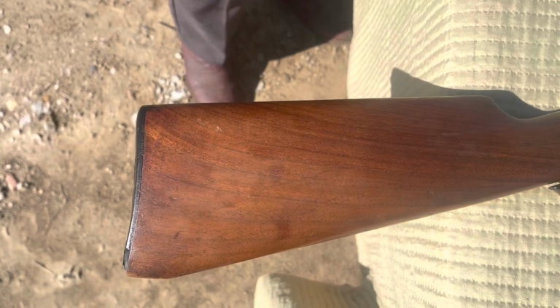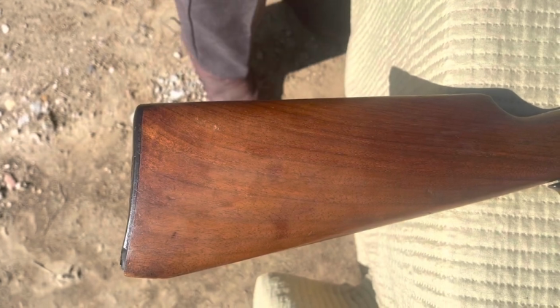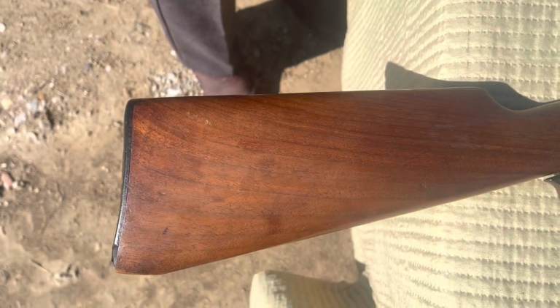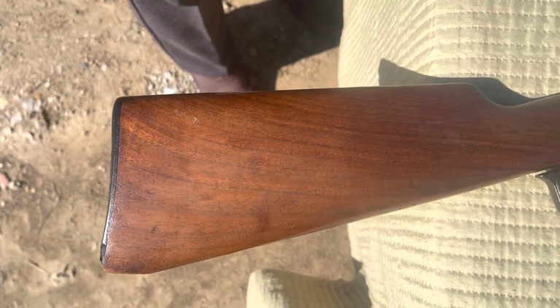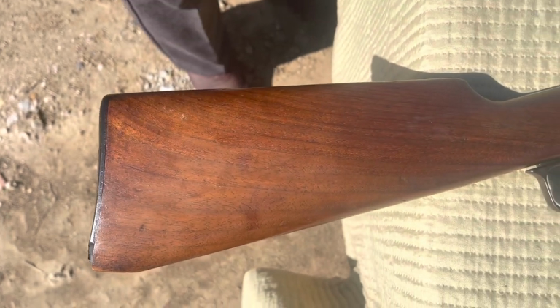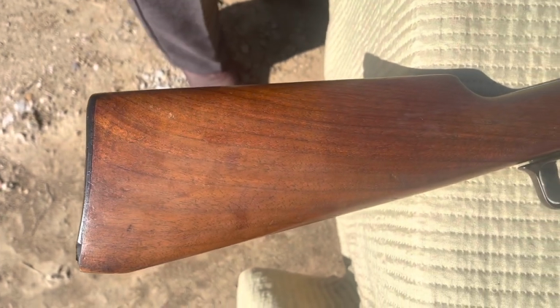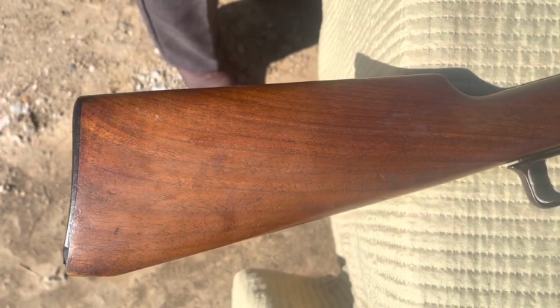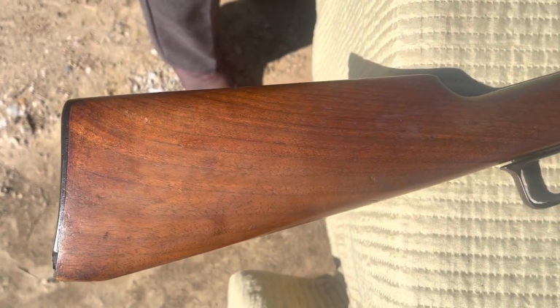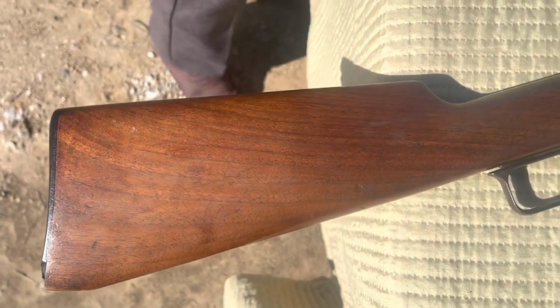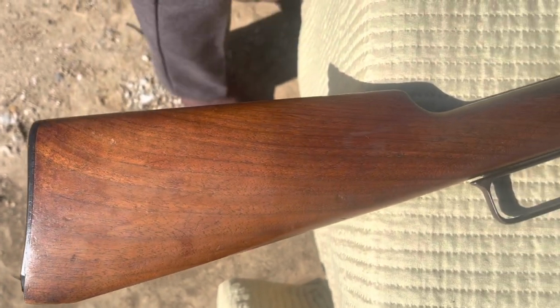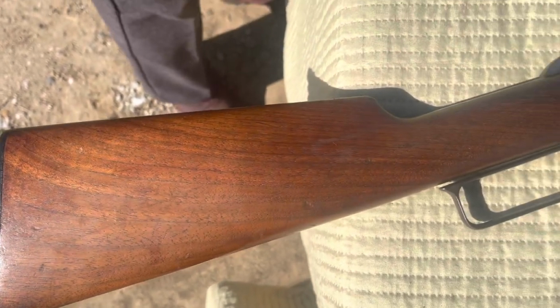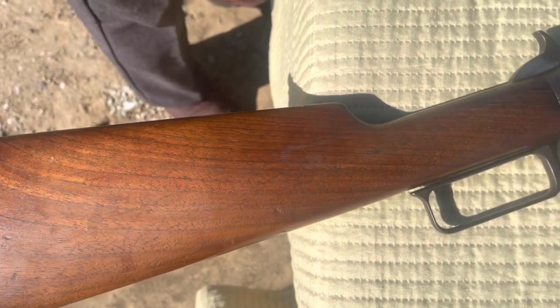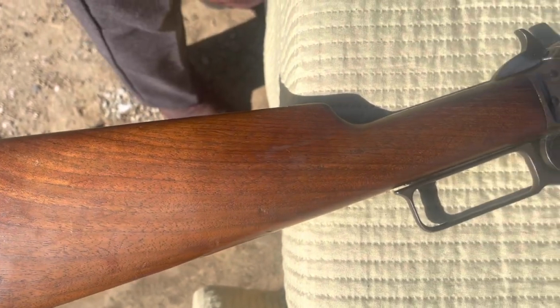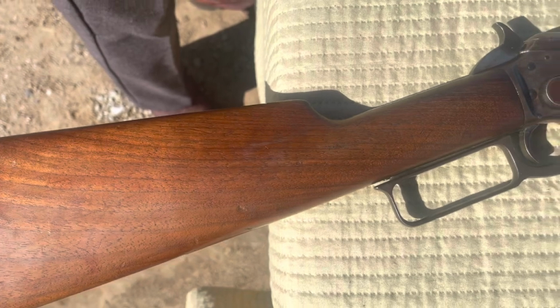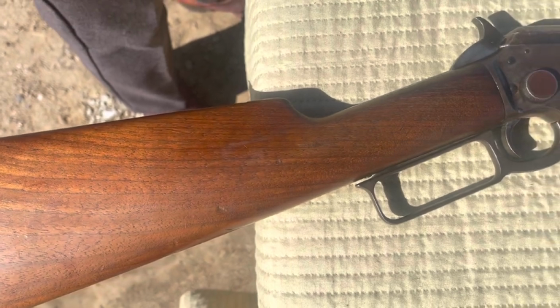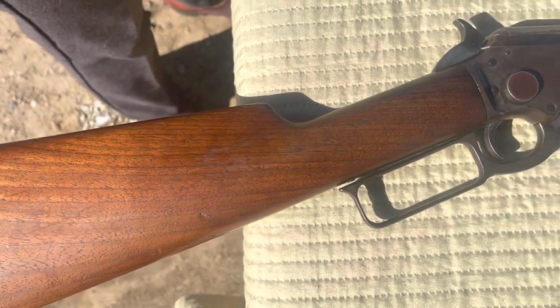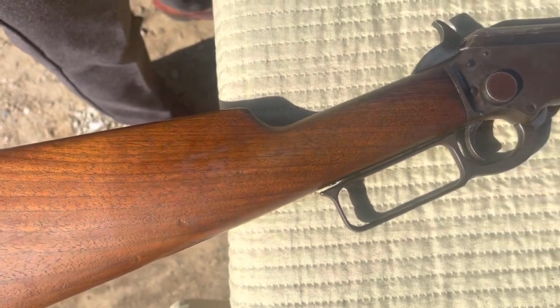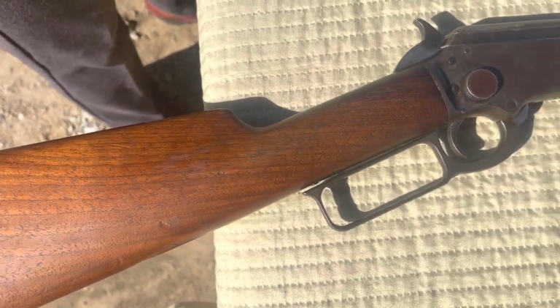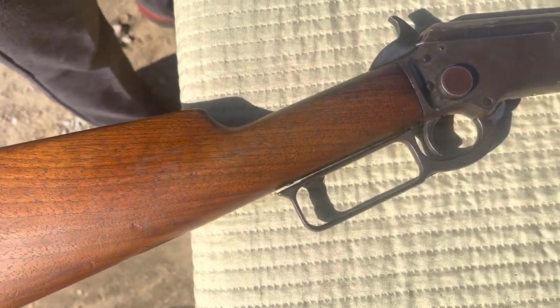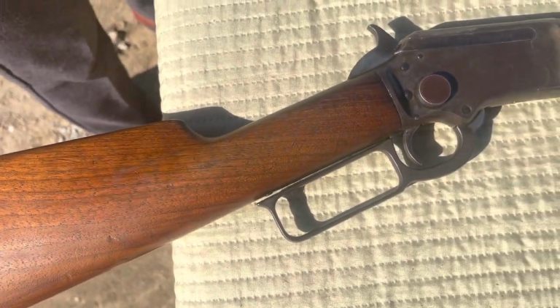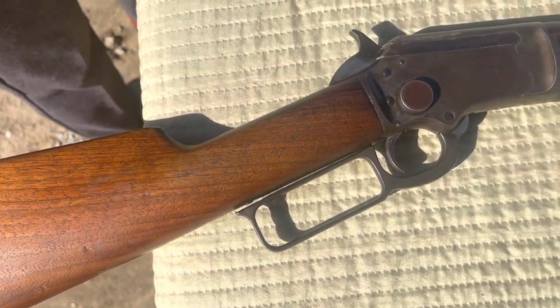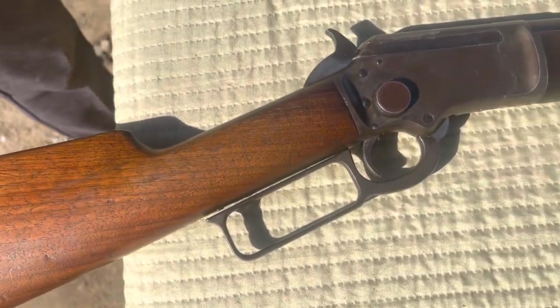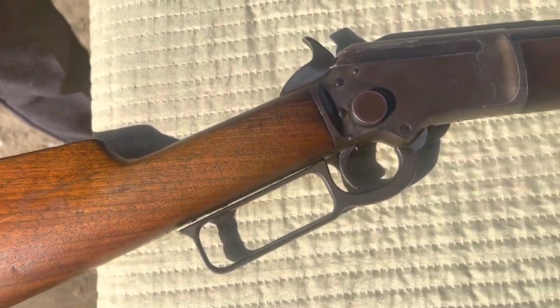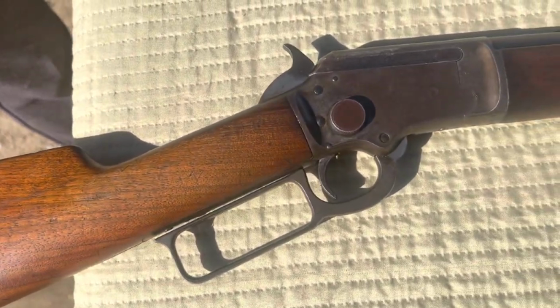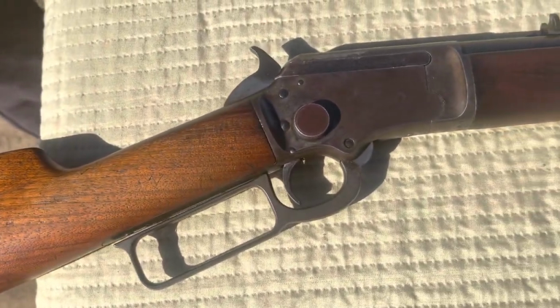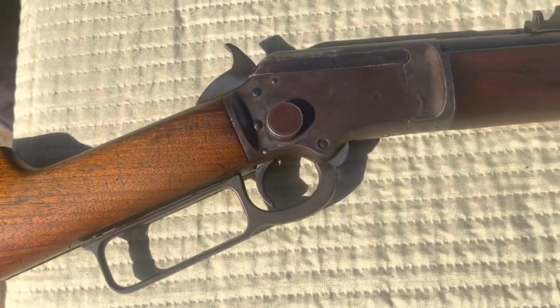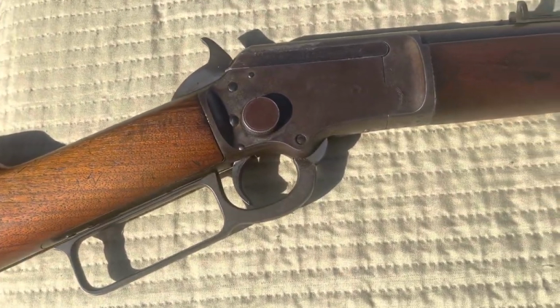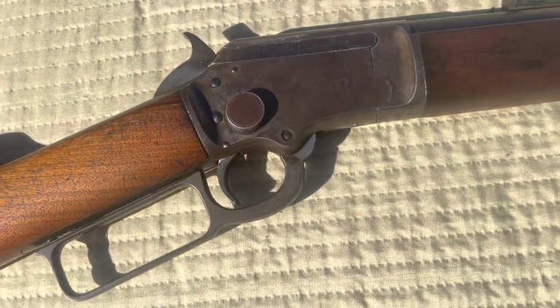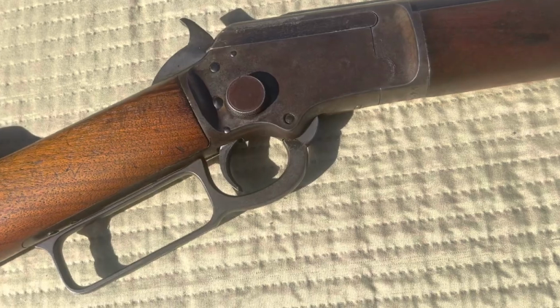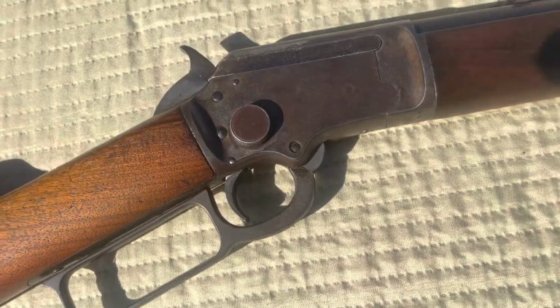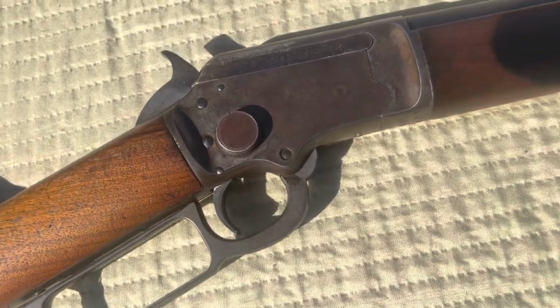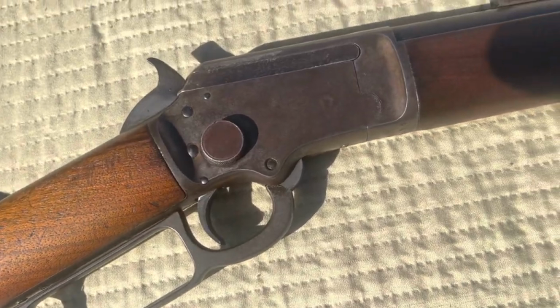Houston here with S&R Ballistics. Today we got this Marlin Model 97 22 lever action rifle. This rifle shoots 22 shorts, longs, and long rifle.